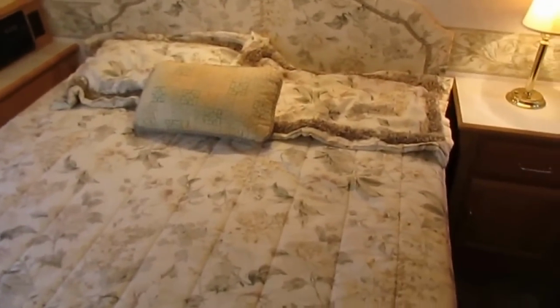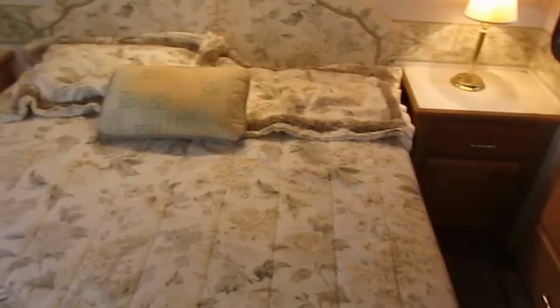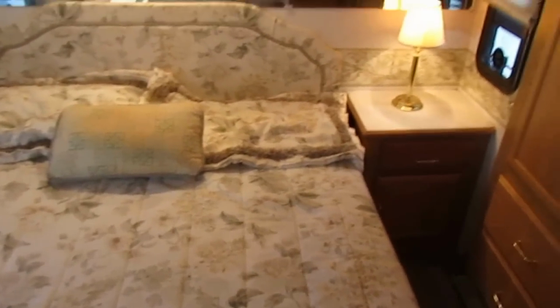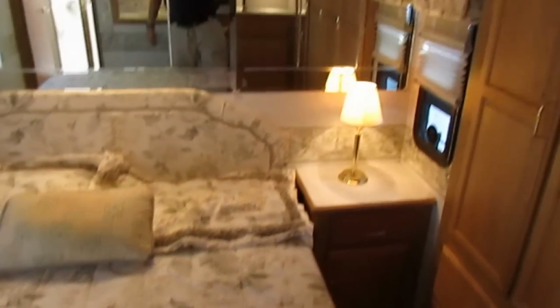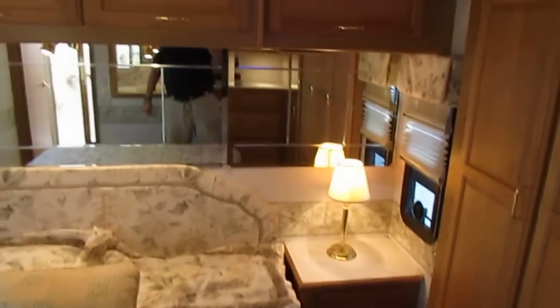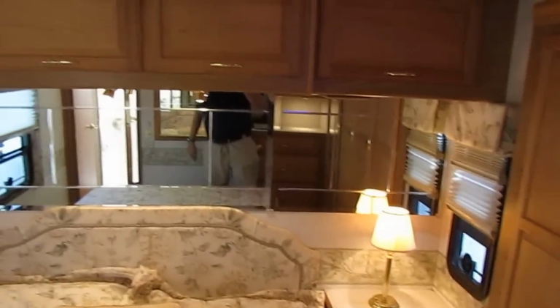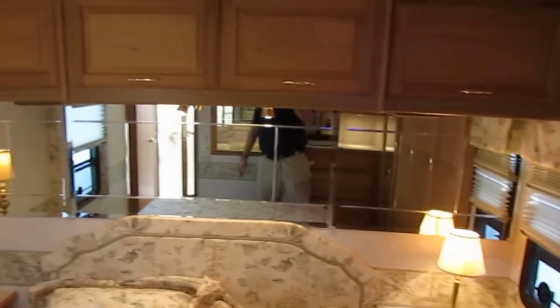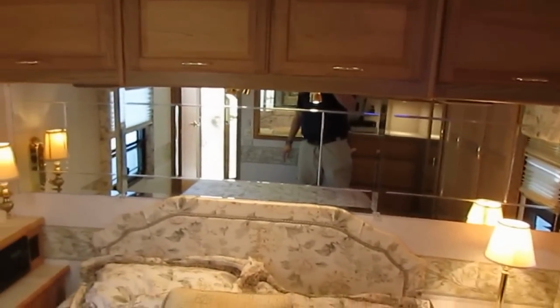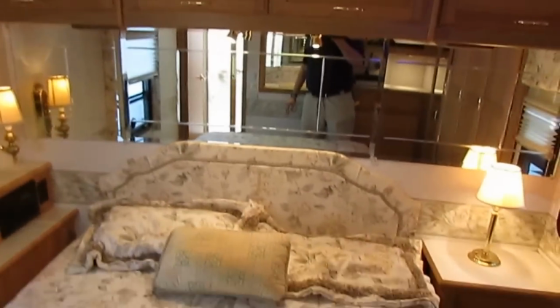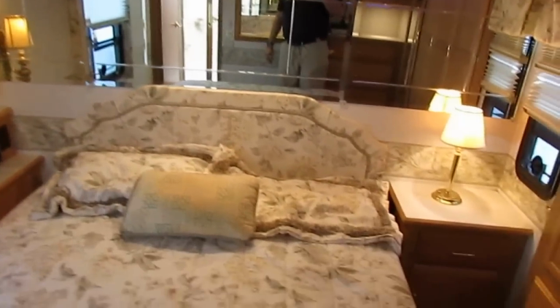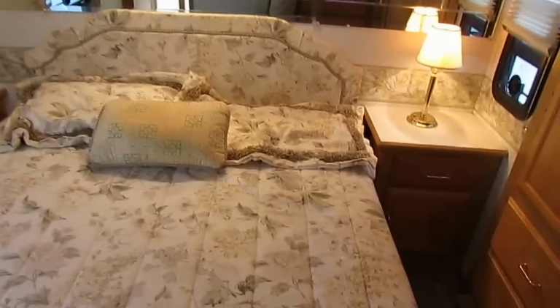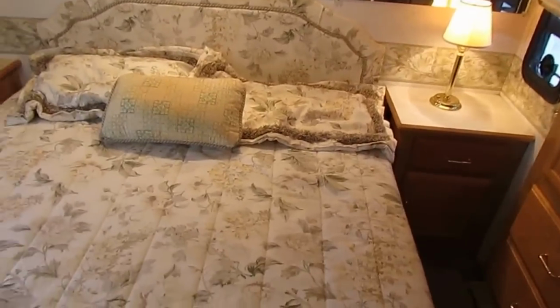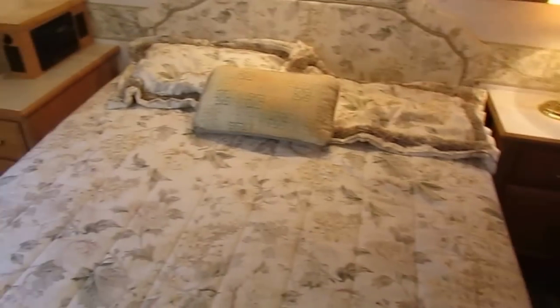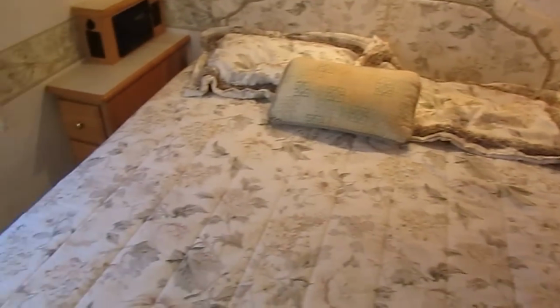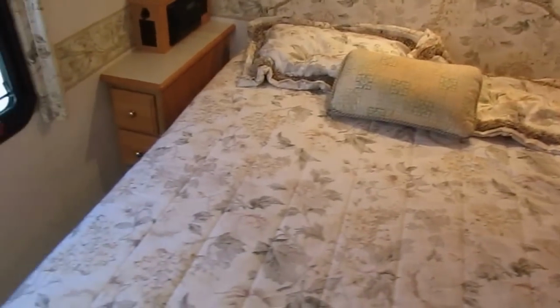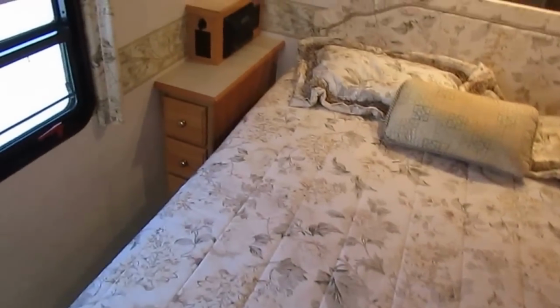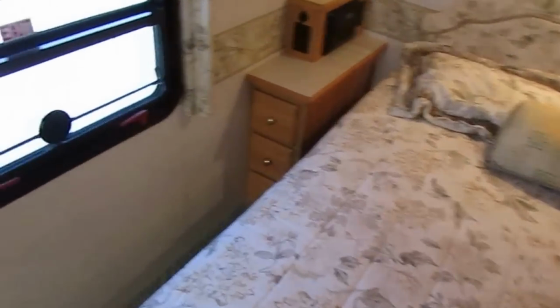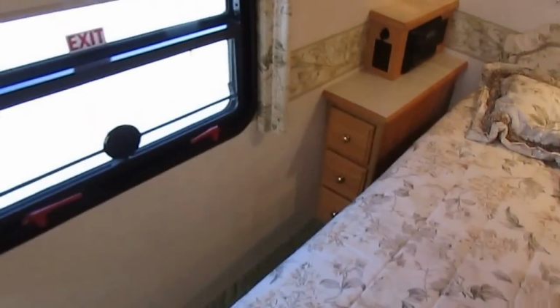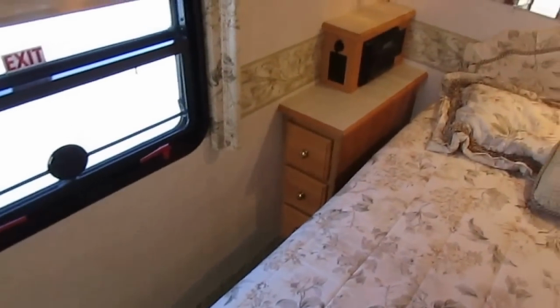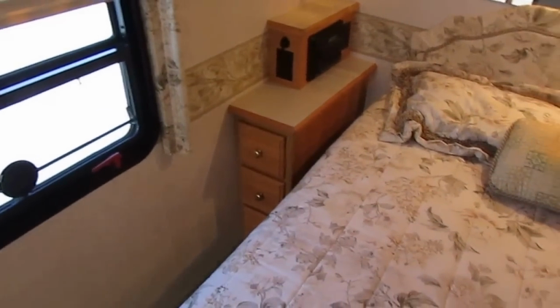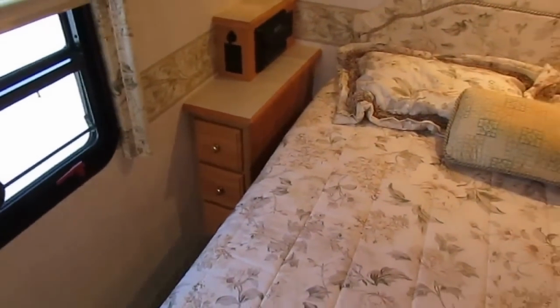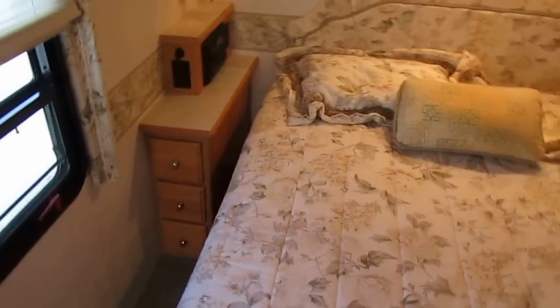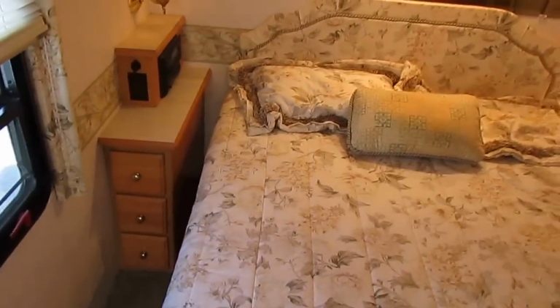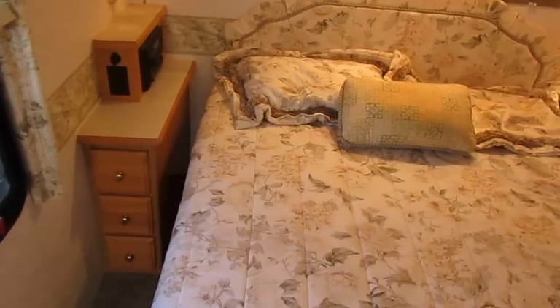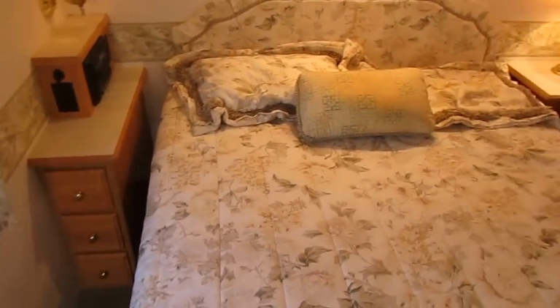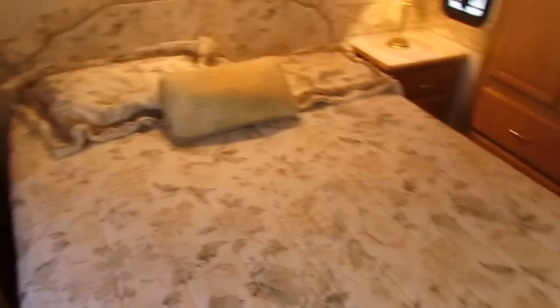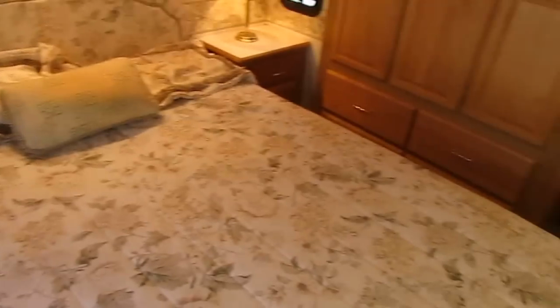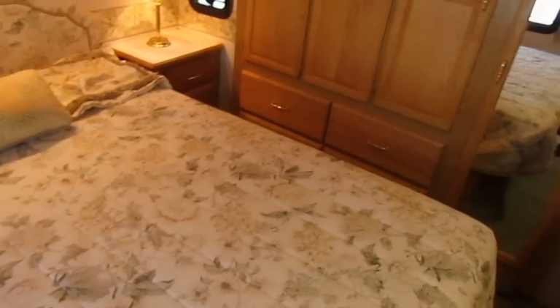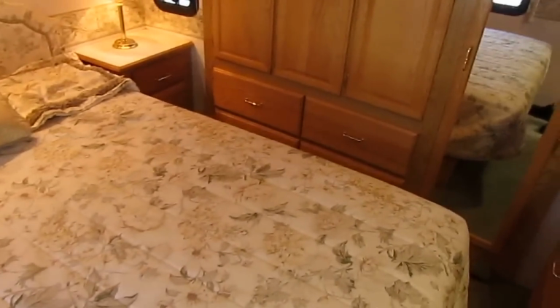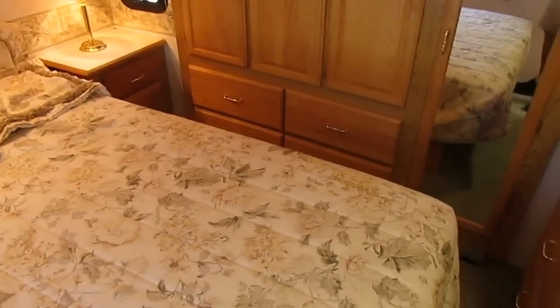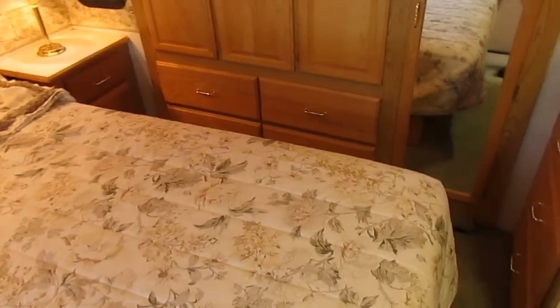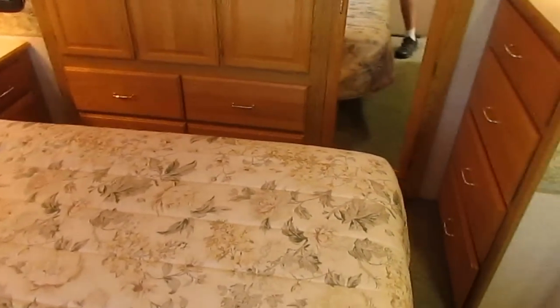We'll pick you up for free, bring you back here. My RV techs will go over this RV with you front to back, top to bottom, and you can drive it home. It's as easy as that, folks.